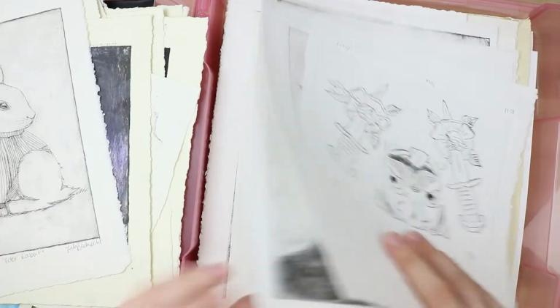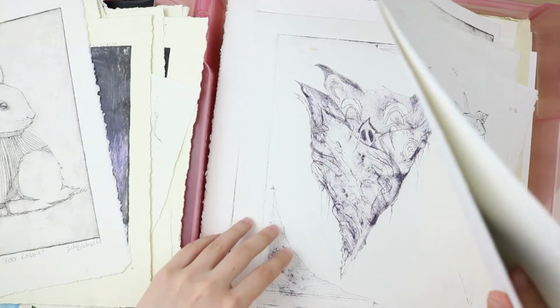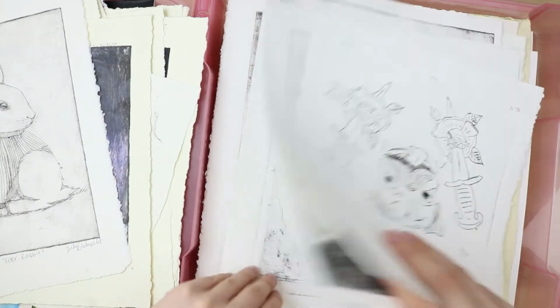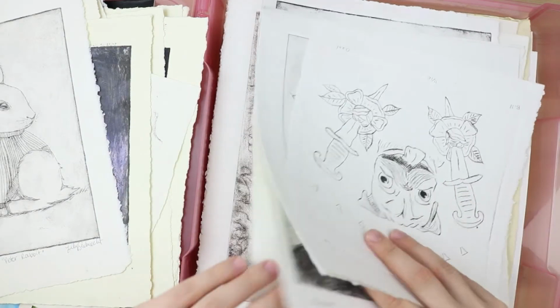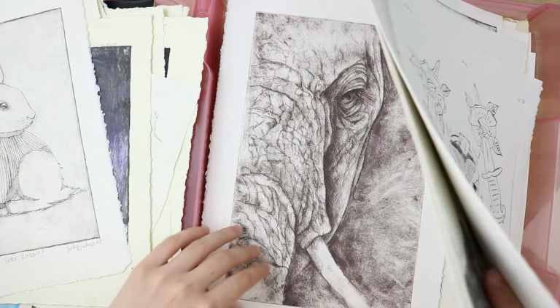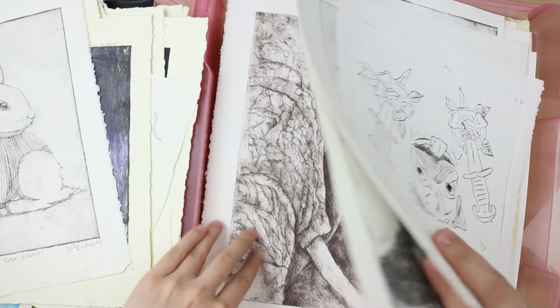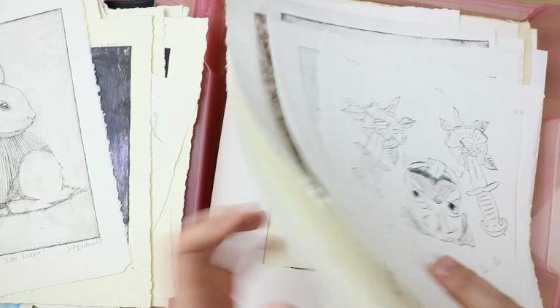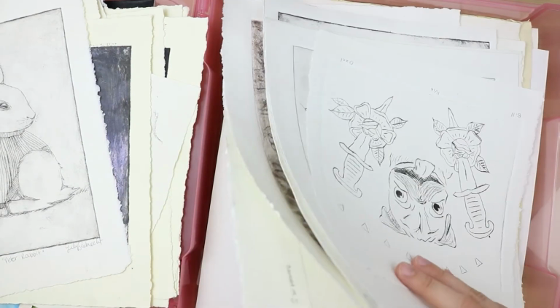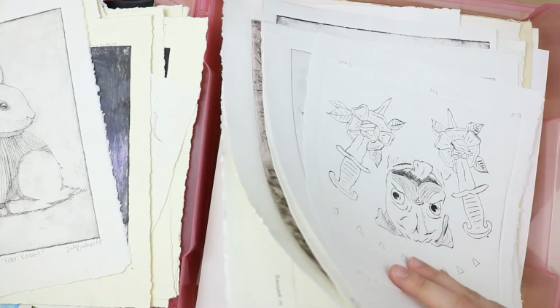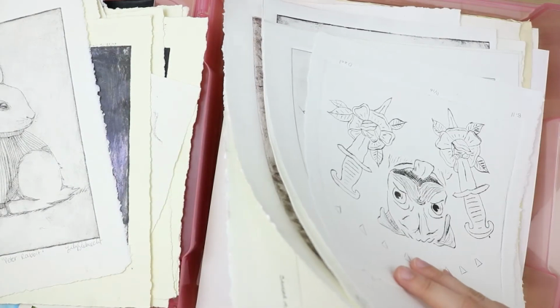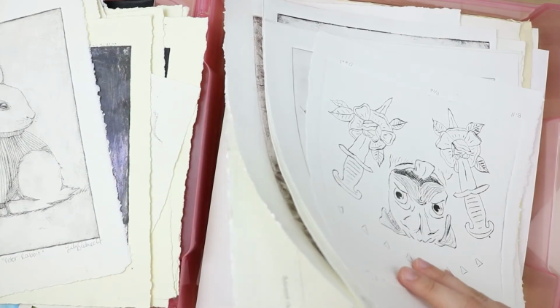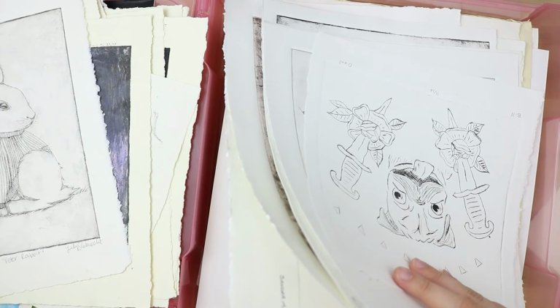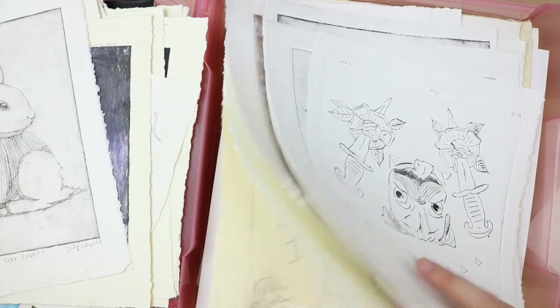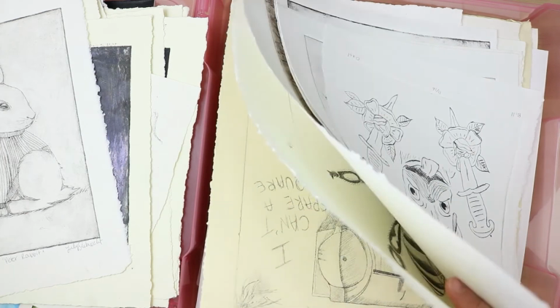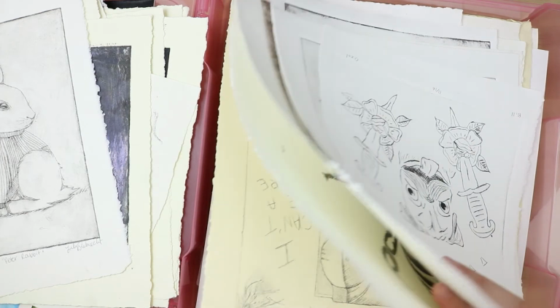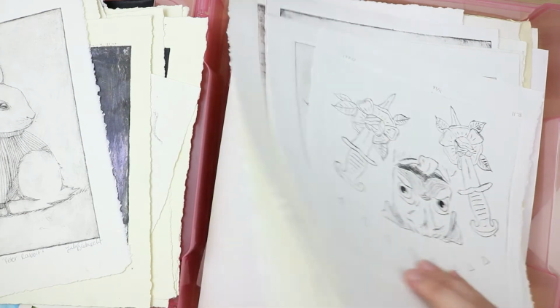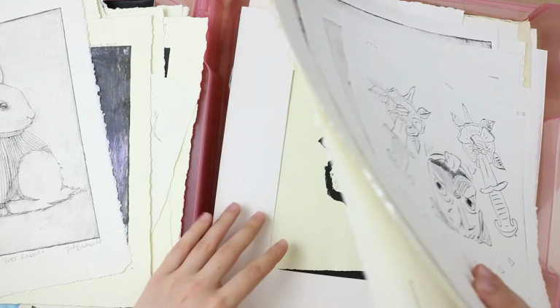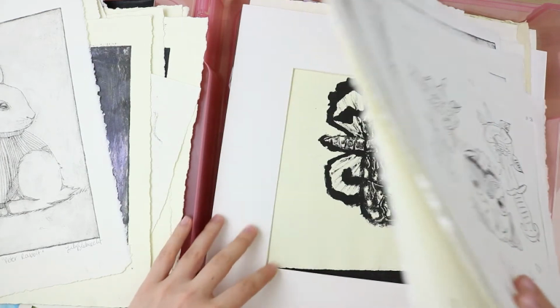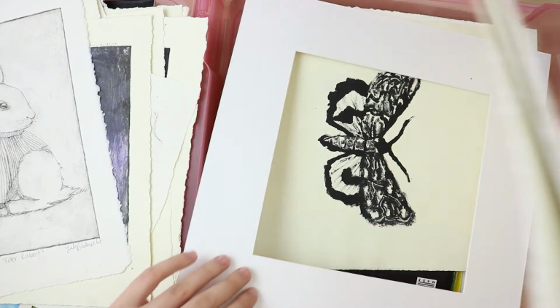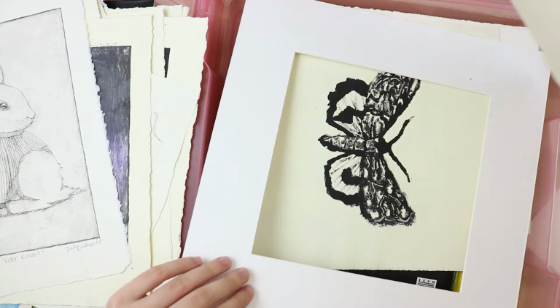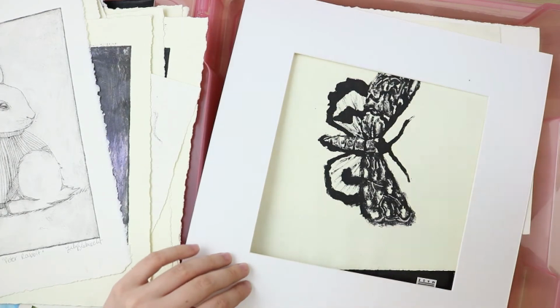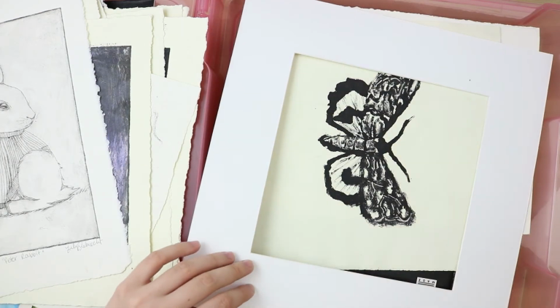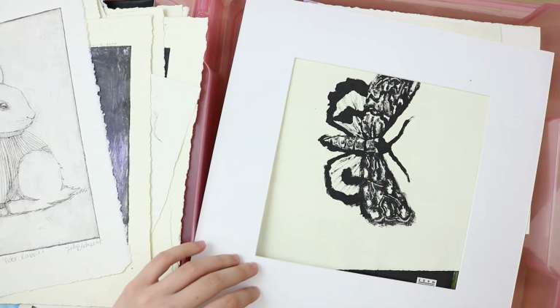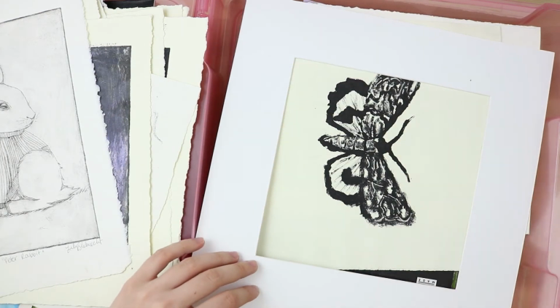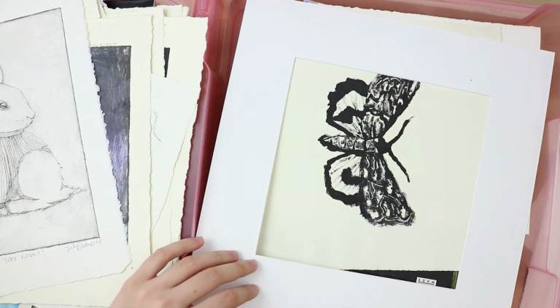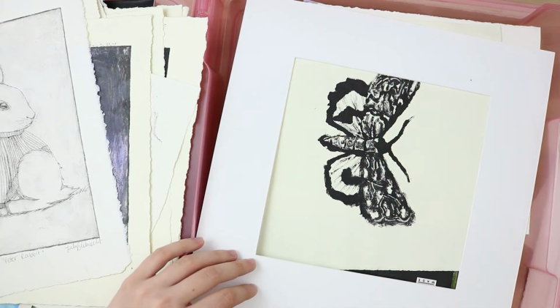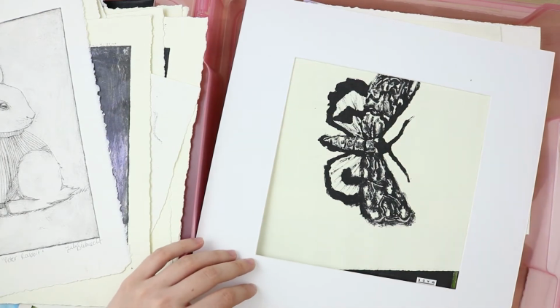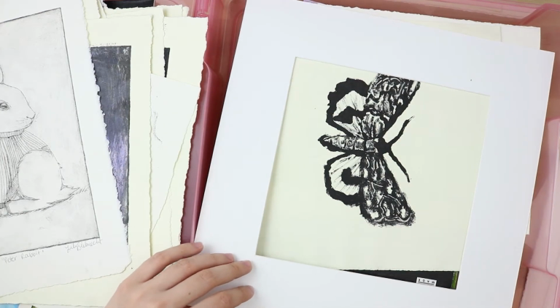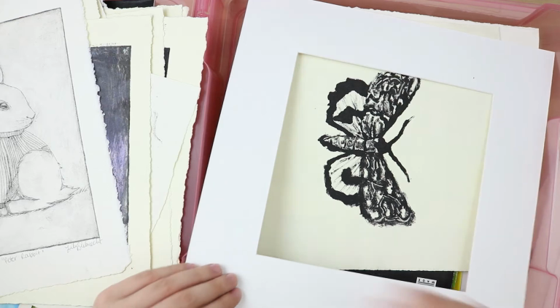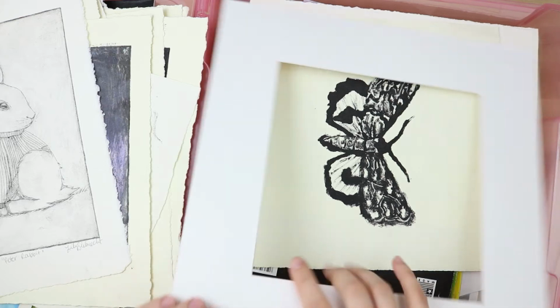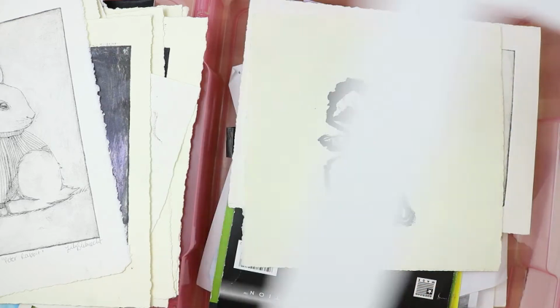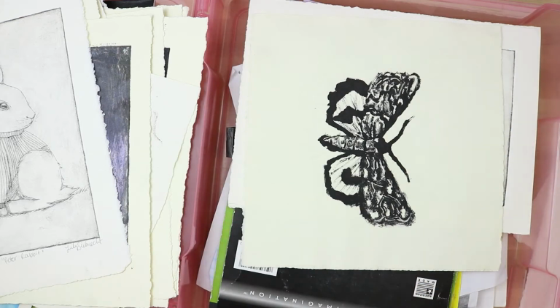Some of these were really cool. Not really going to show them too much just because they're not mine, so I'd have to get permission to show those.